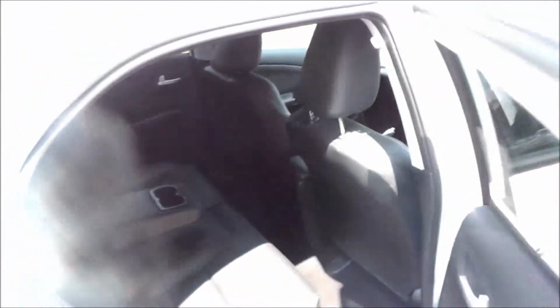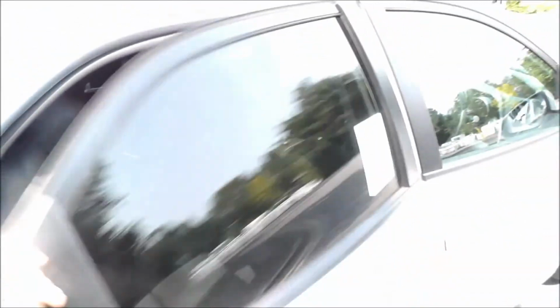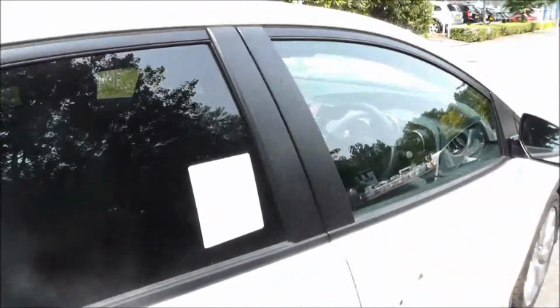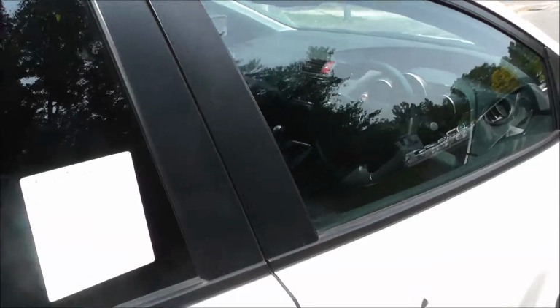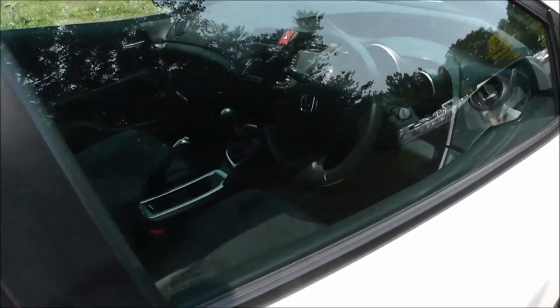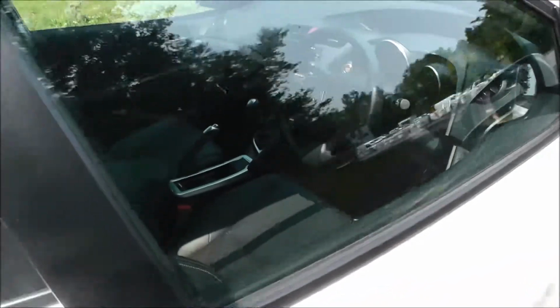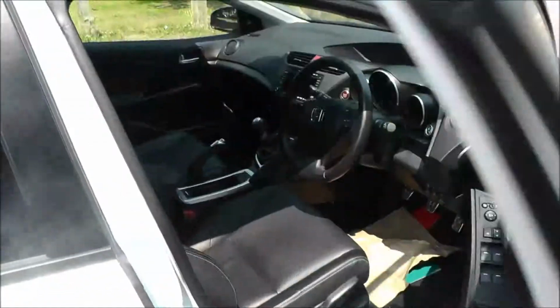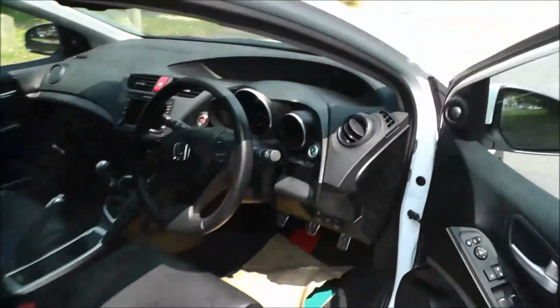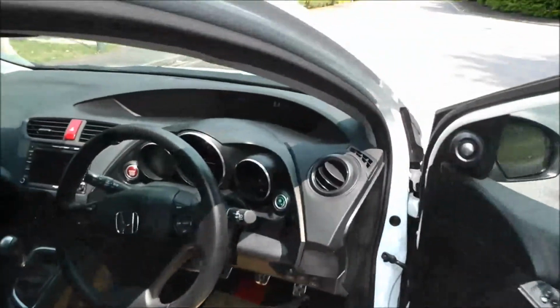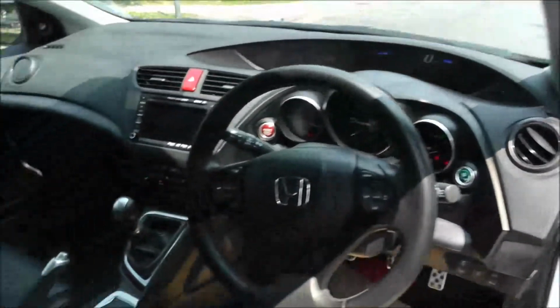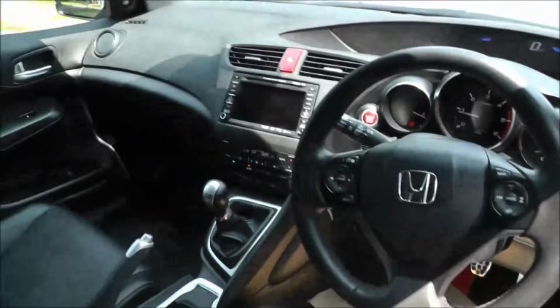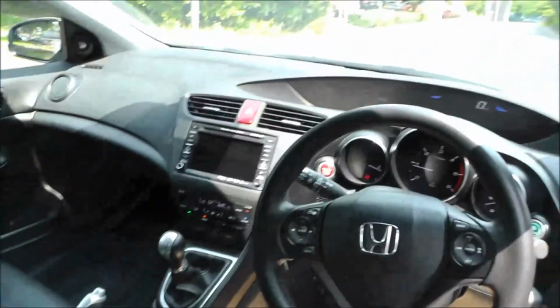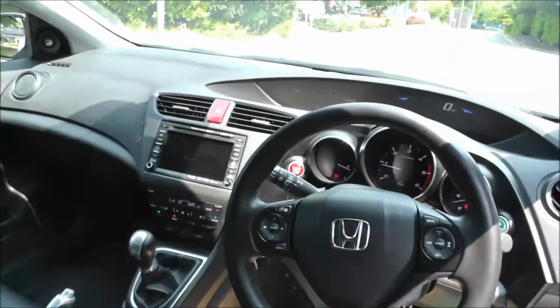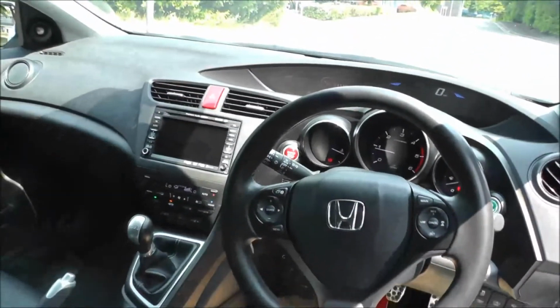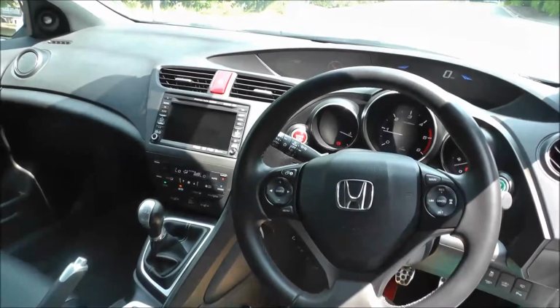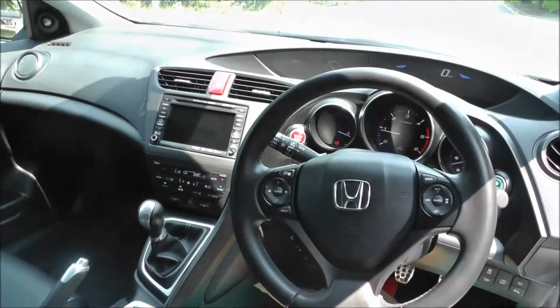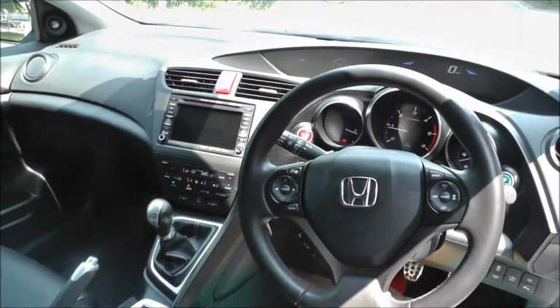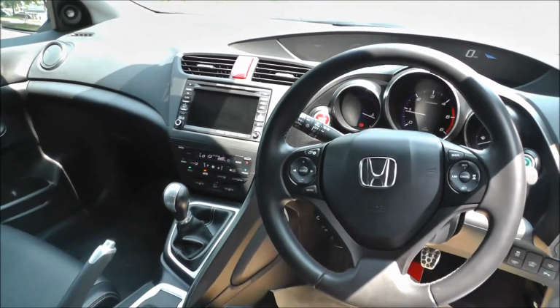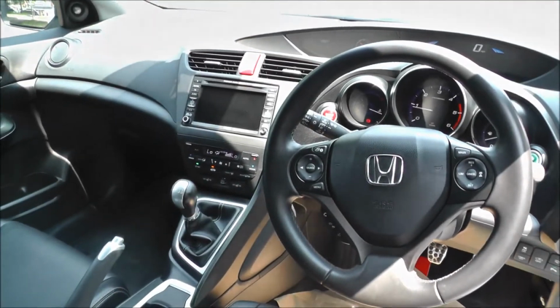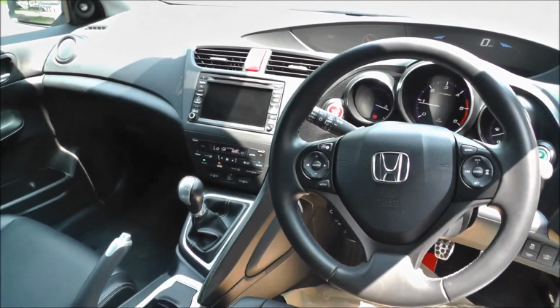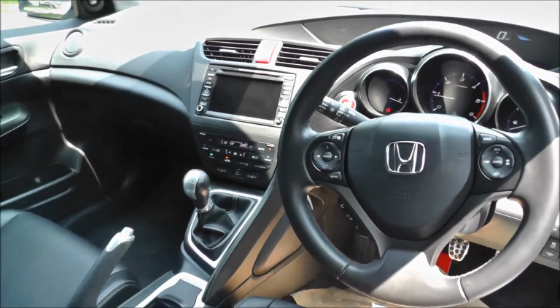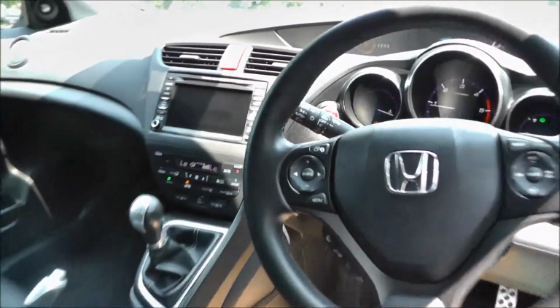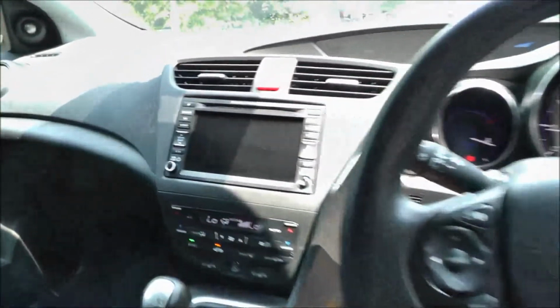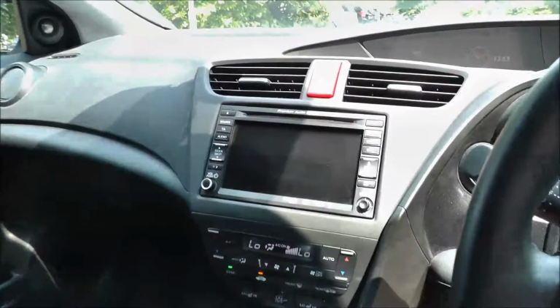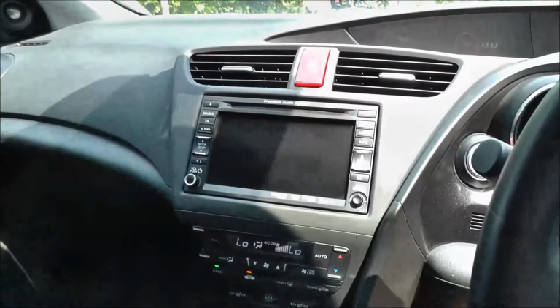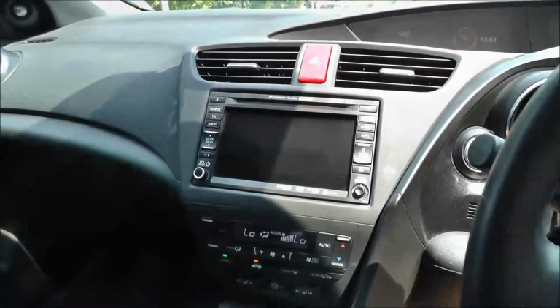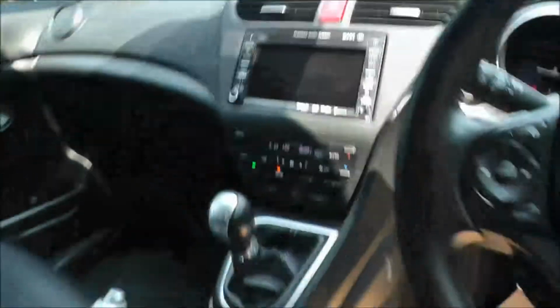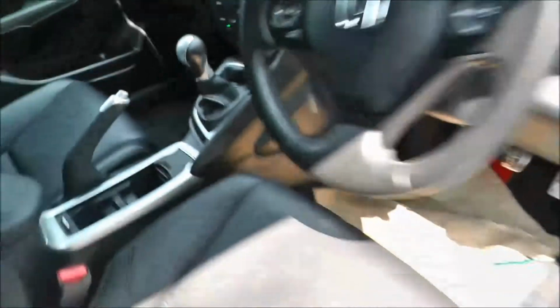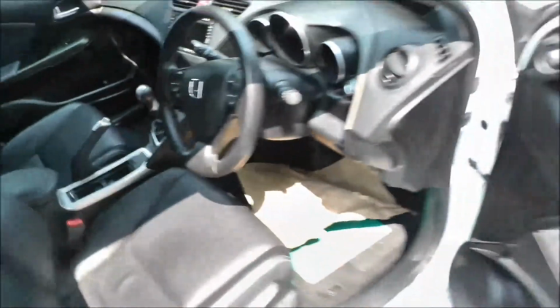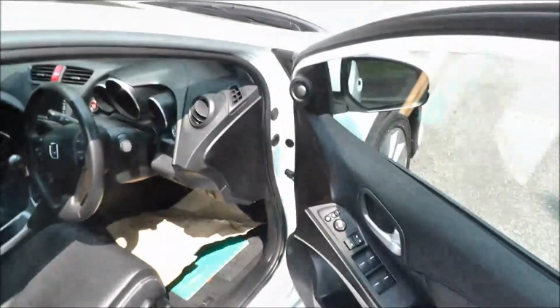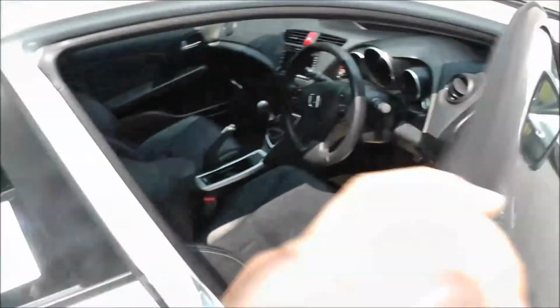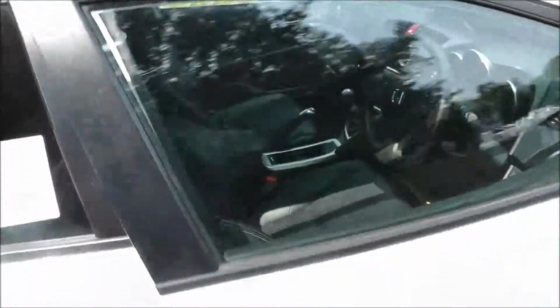This vehicle comes fully equipped with air conditioning, climate control, CD player, sat nav with Bluetooth, trip computer, power mirrors, heated seats, fog lights, cruise control, keyless entry, parking sensors on the front and rear with a parking camera, automatic wipers and automatic headlights.